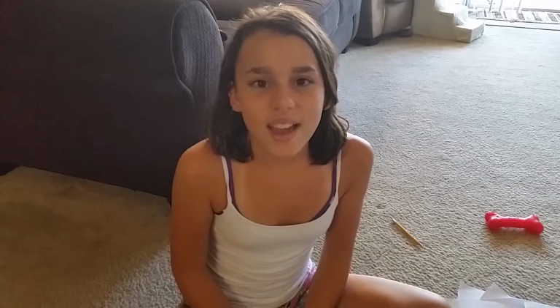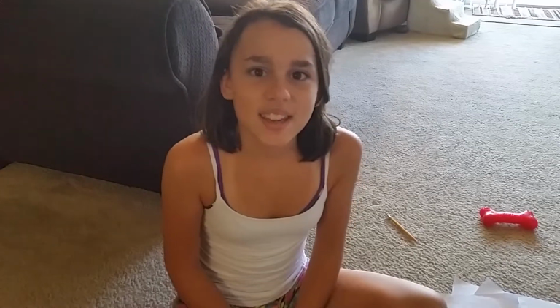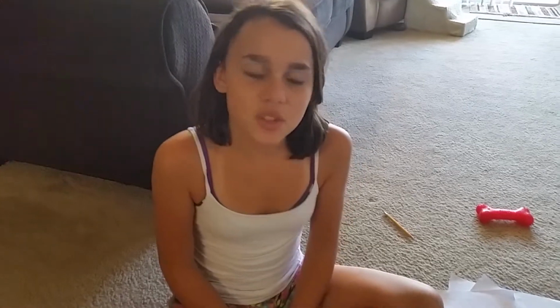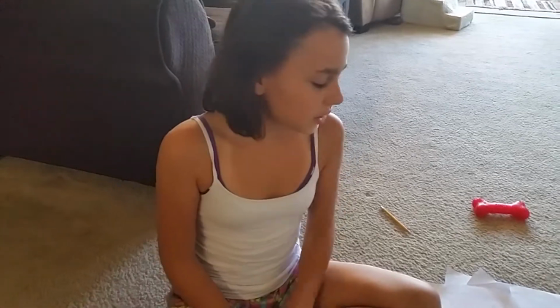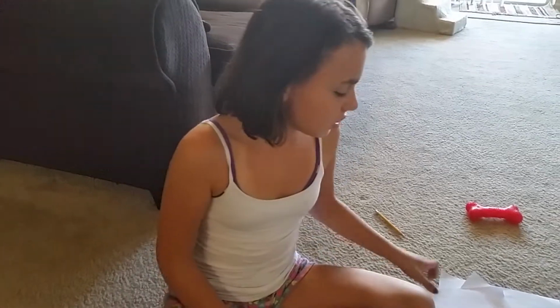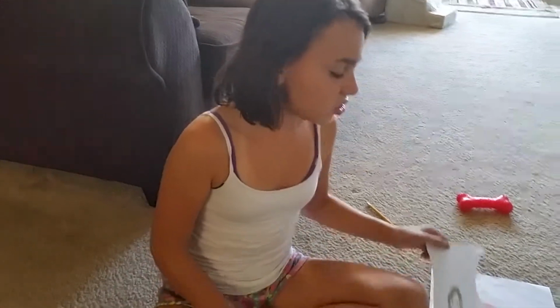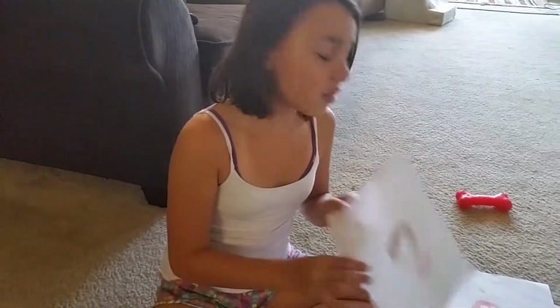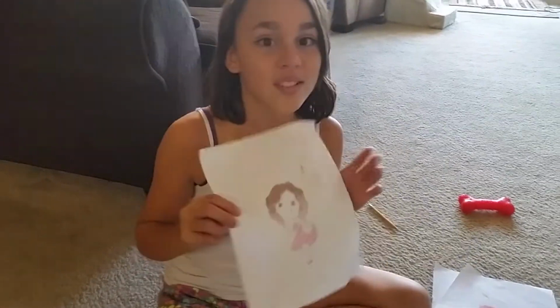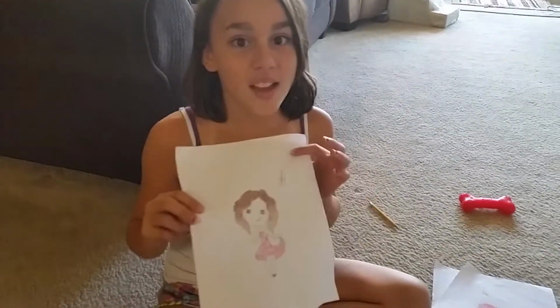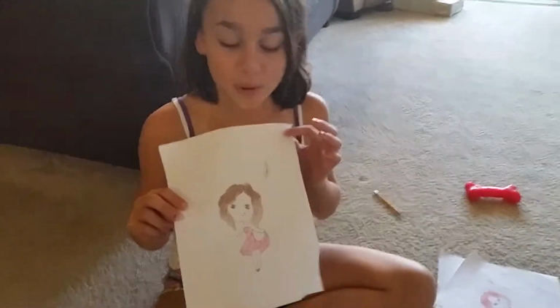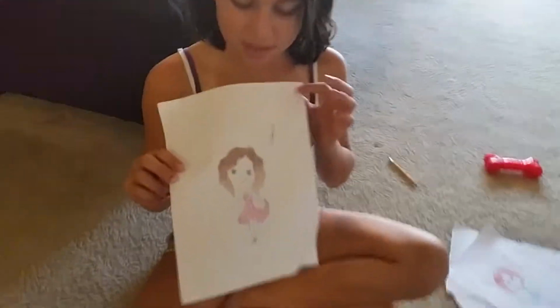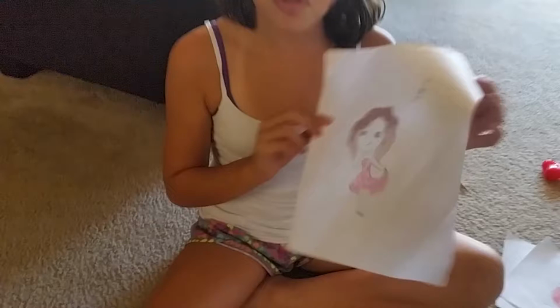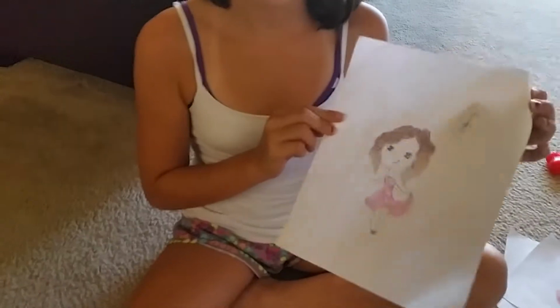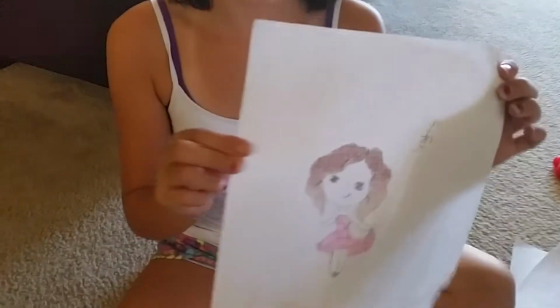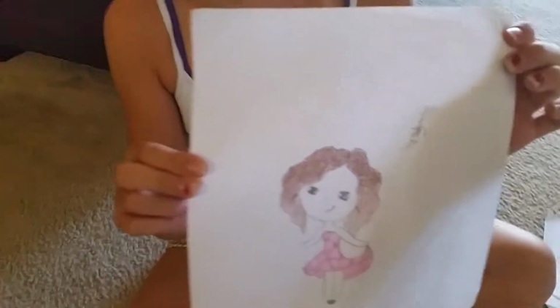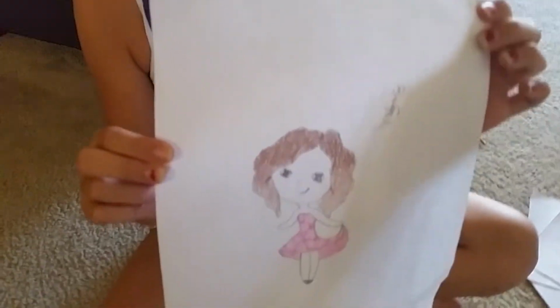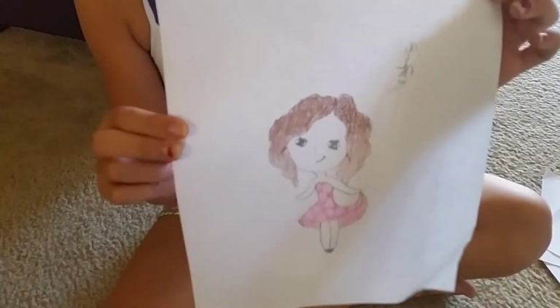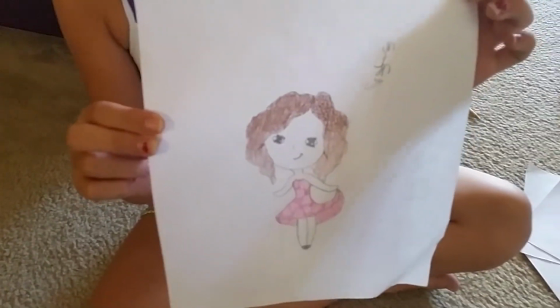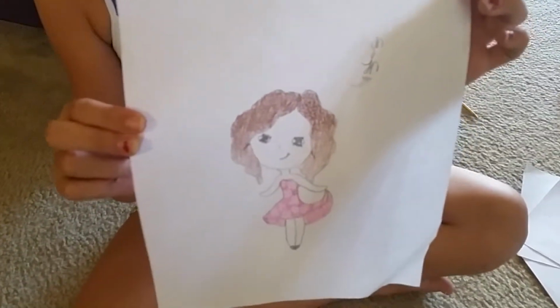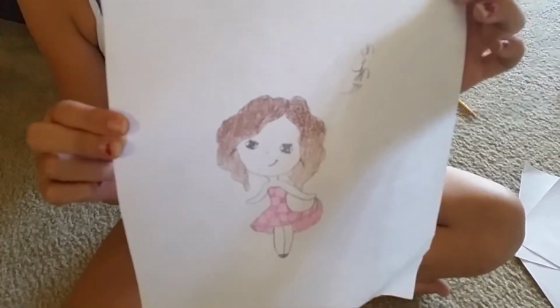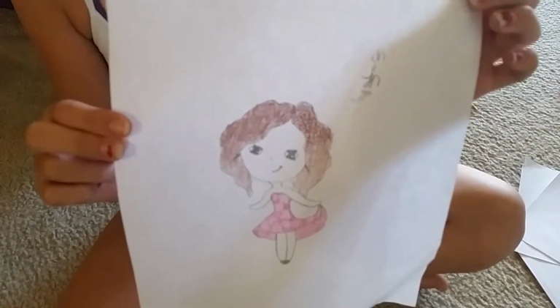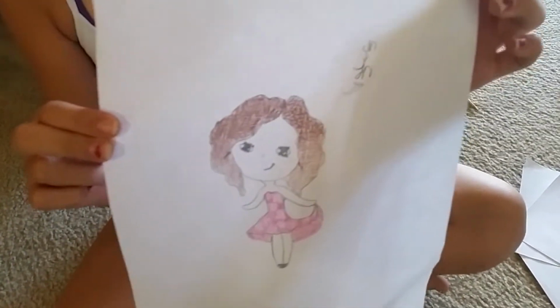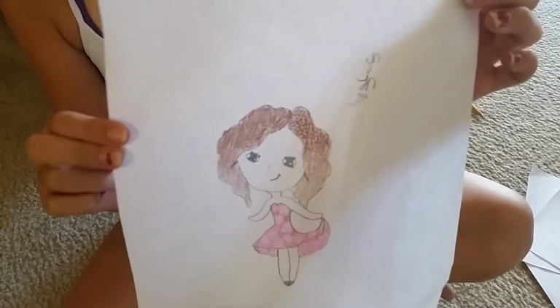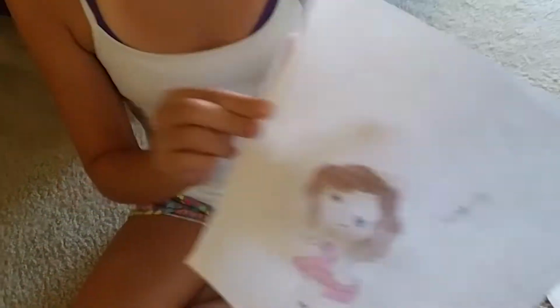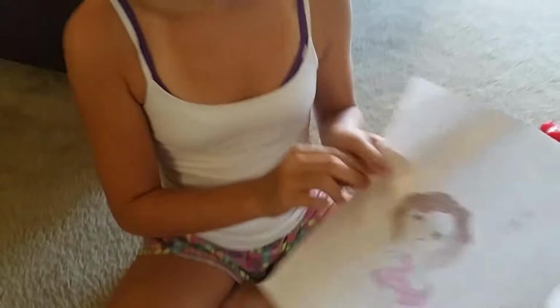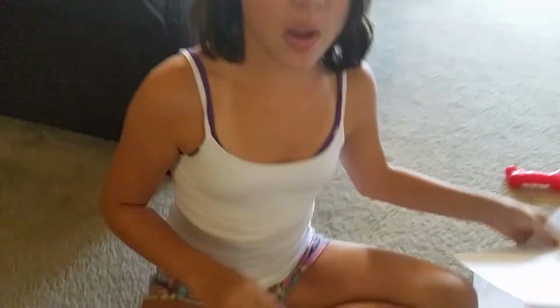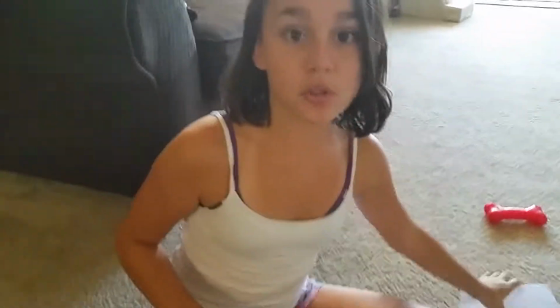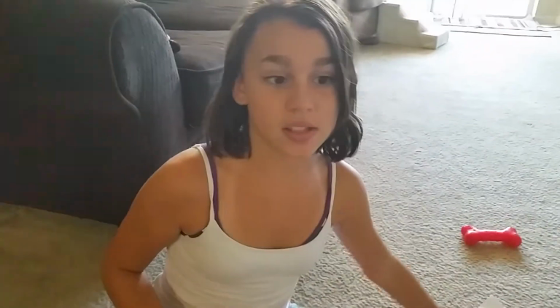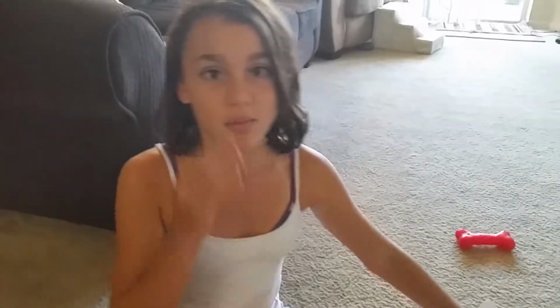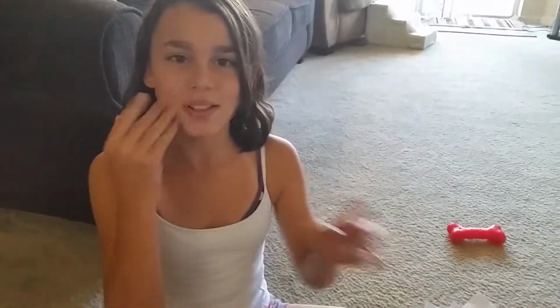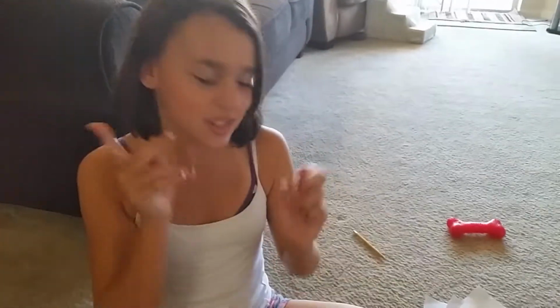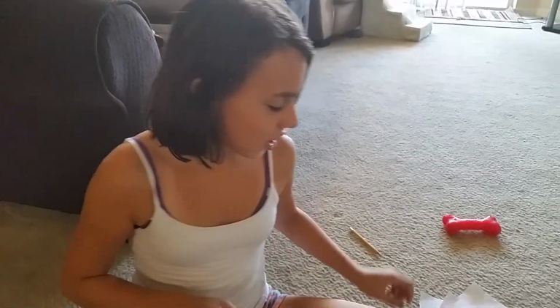Hi, today I'll be teaching you how to draw a person, or a little cartoon person for instance. So I have a couple drawings here. Let's start drawing.